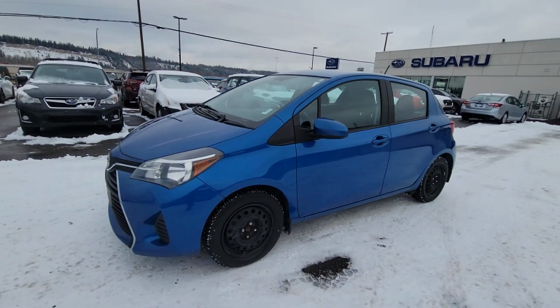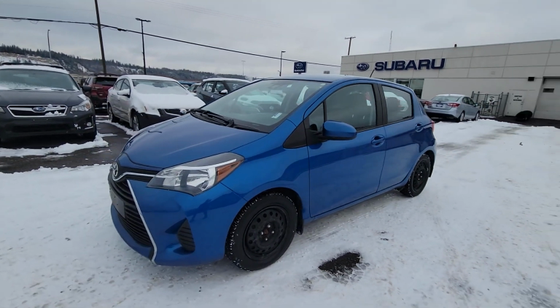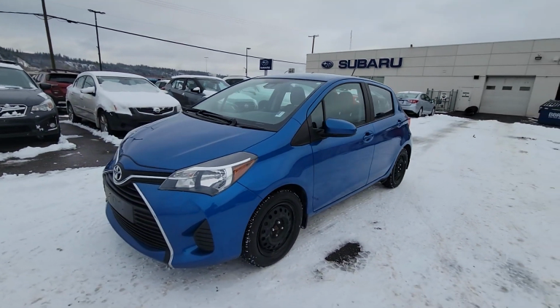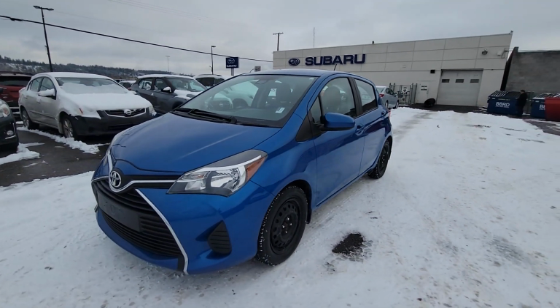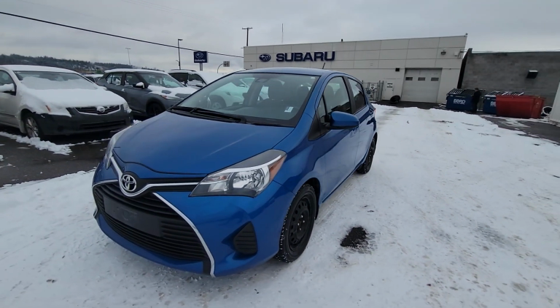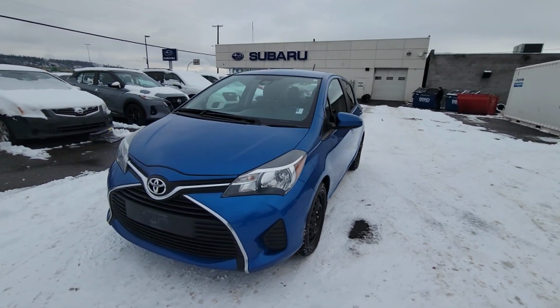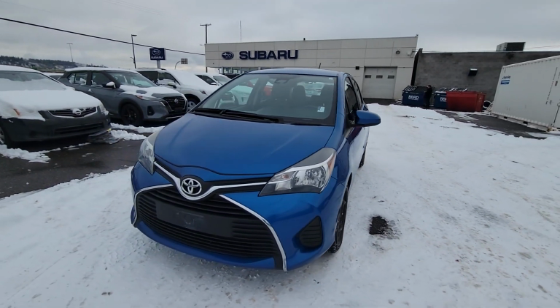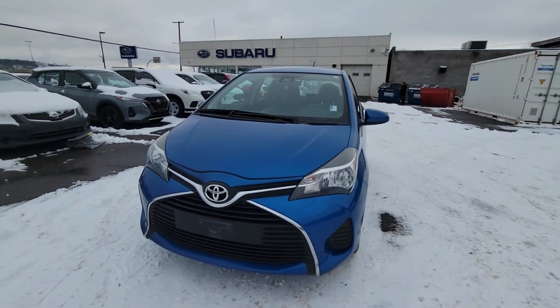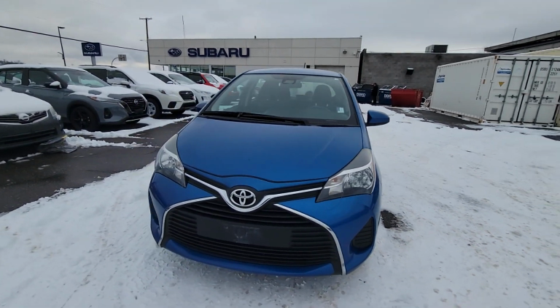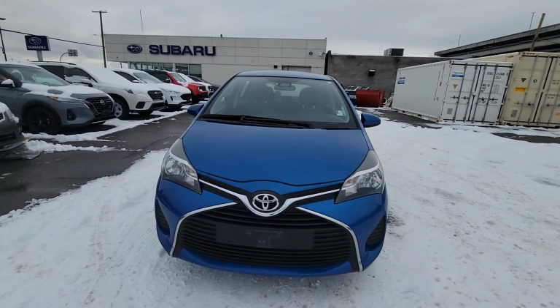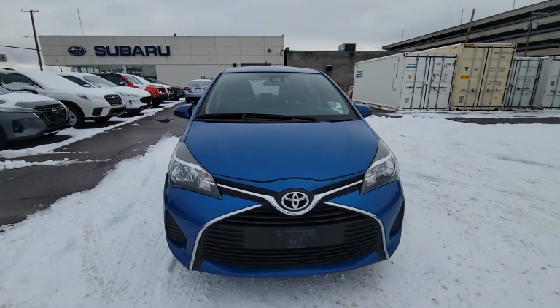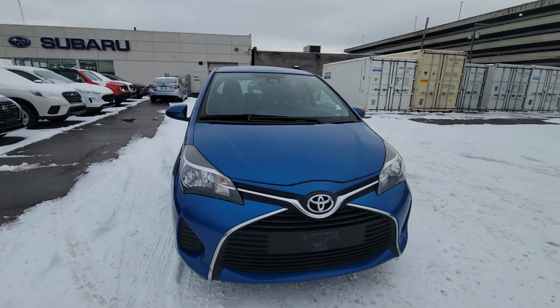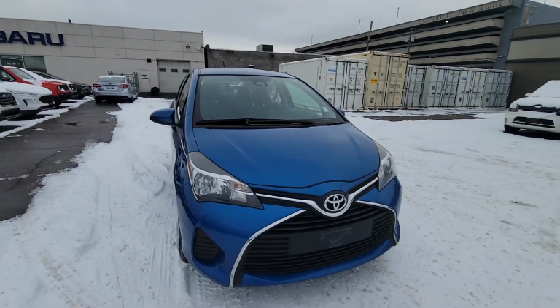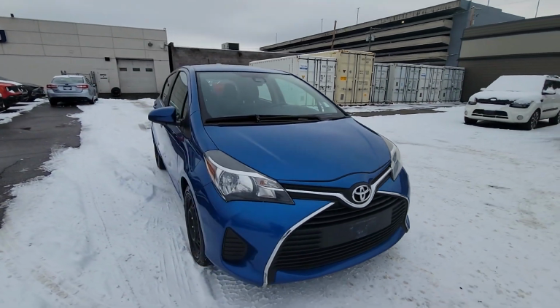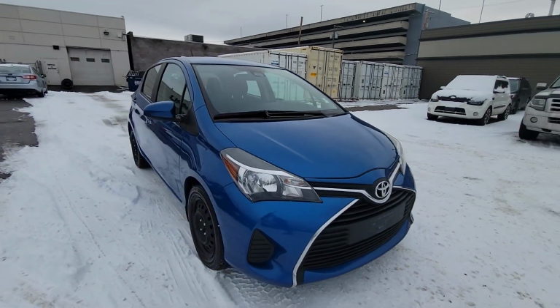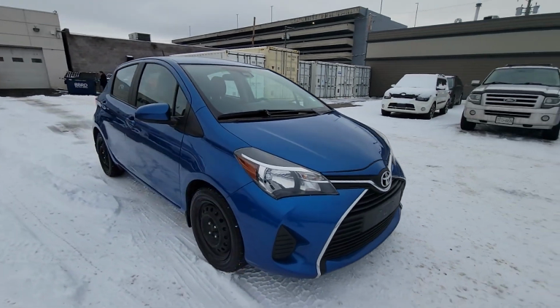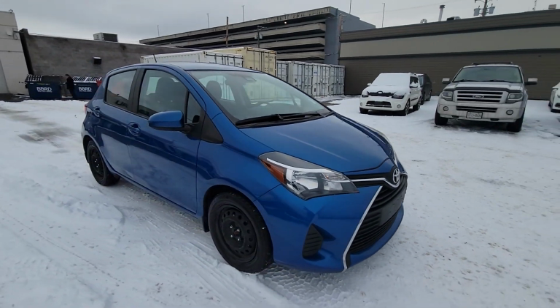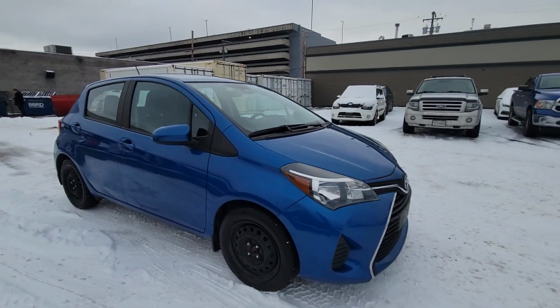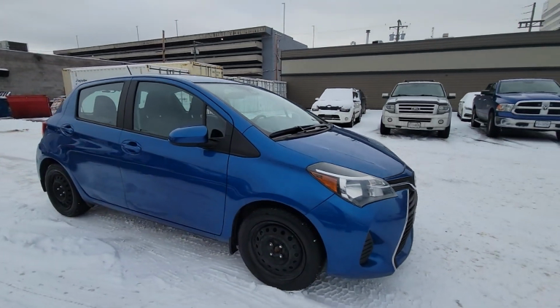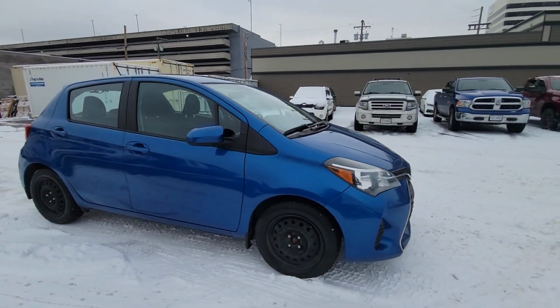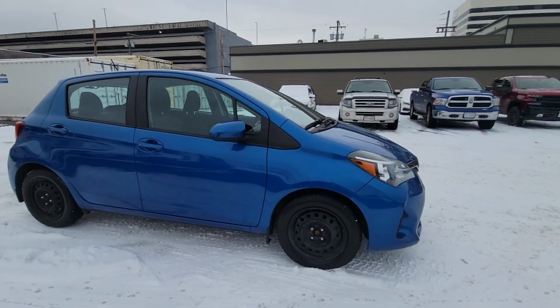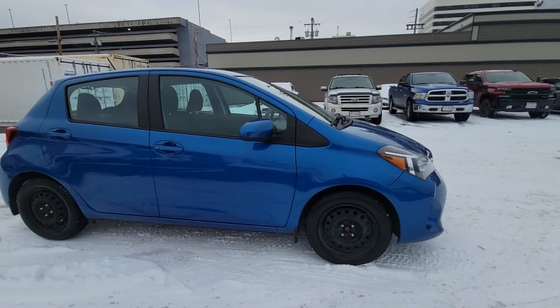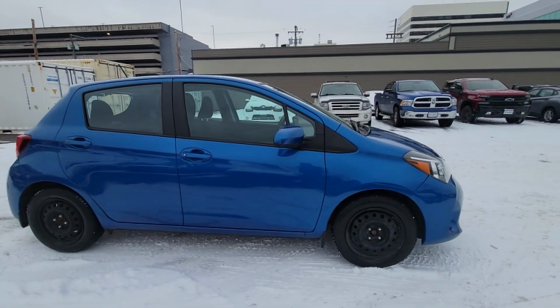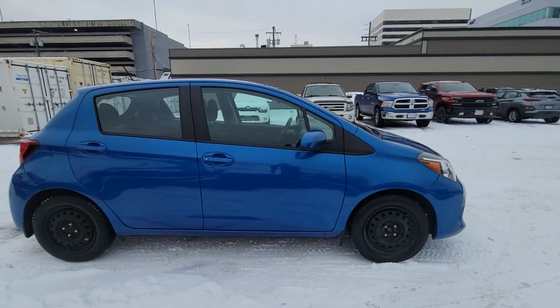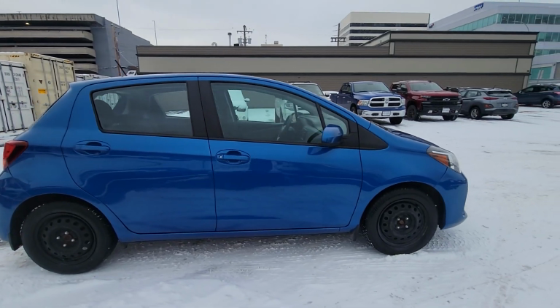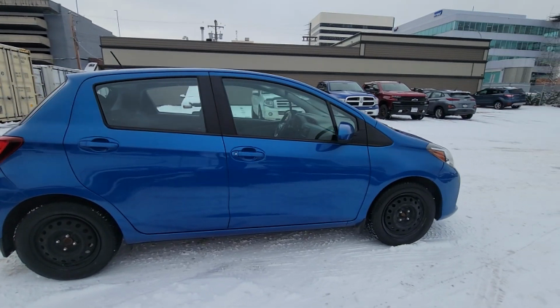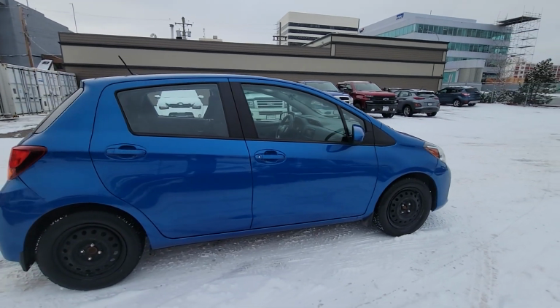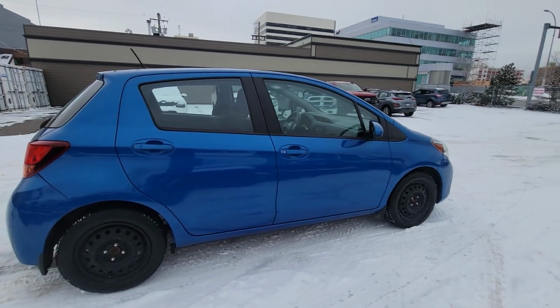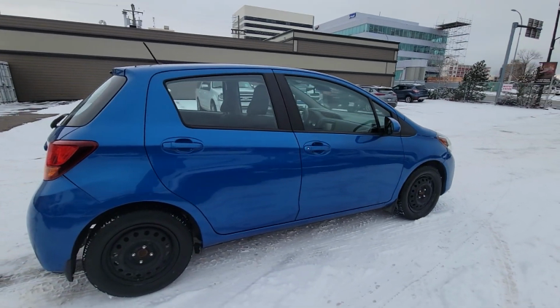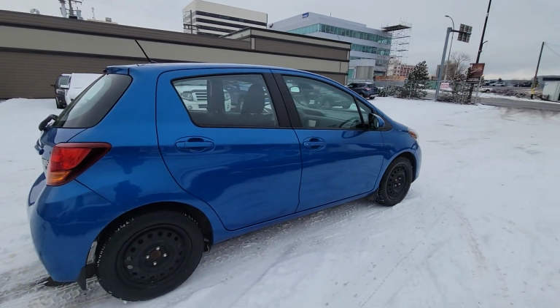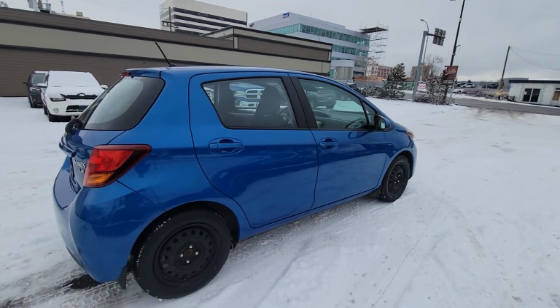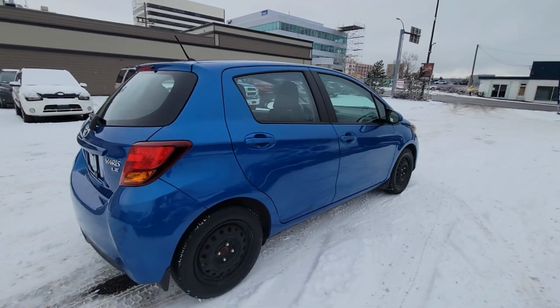2017 Toyota Yaris Hatchback in the LE trim — a small front-wheel drive hatchback offered by Toyota. It's very fuel efficient and surprisingly roomy on the inside despite its small exterior appearance.